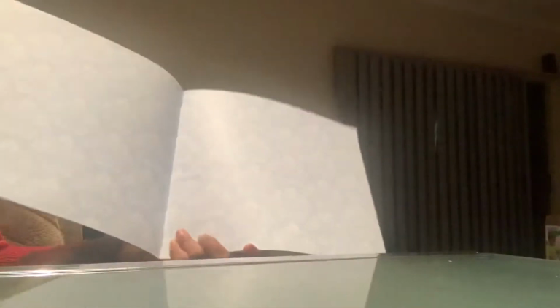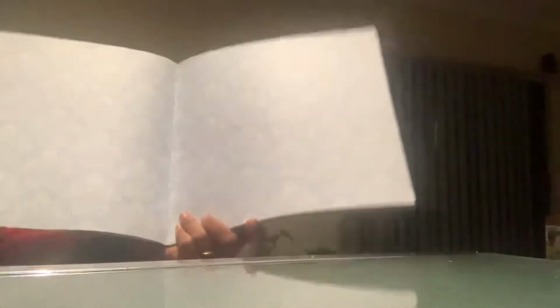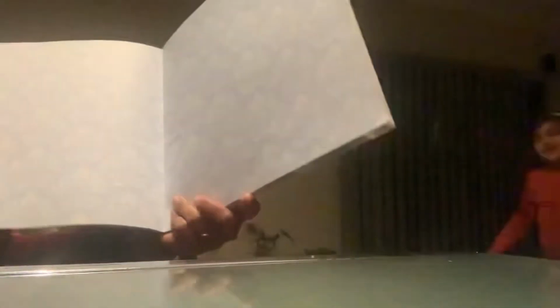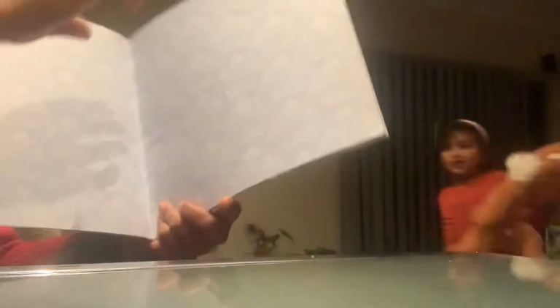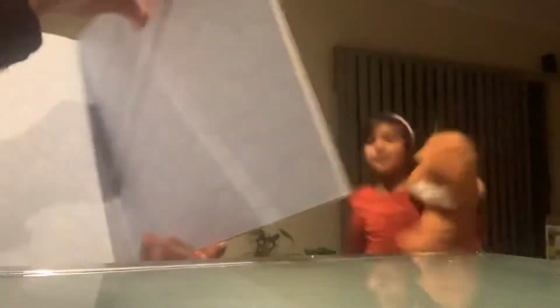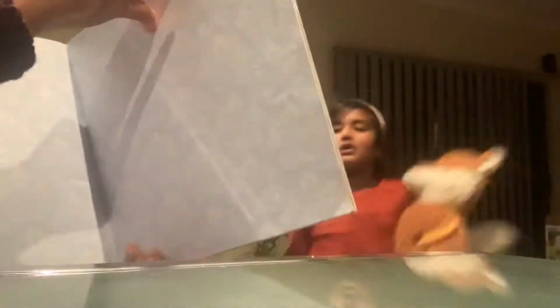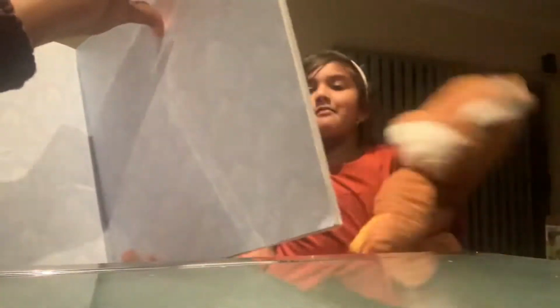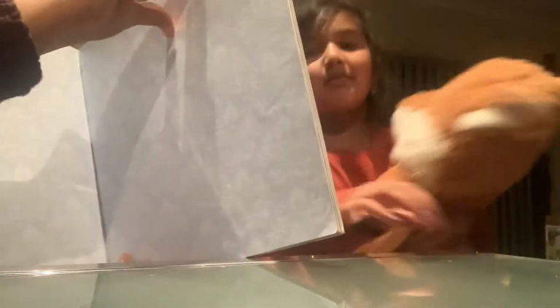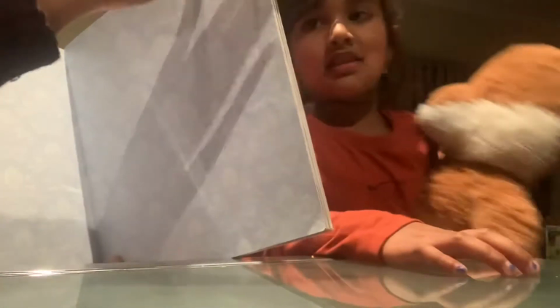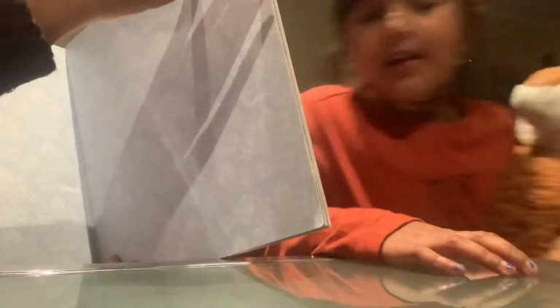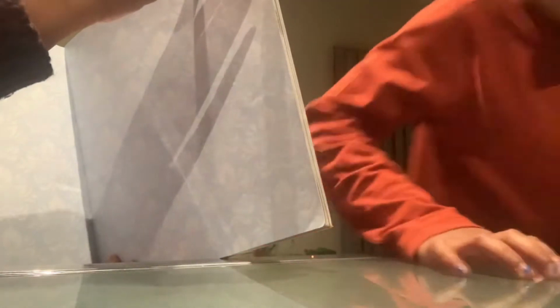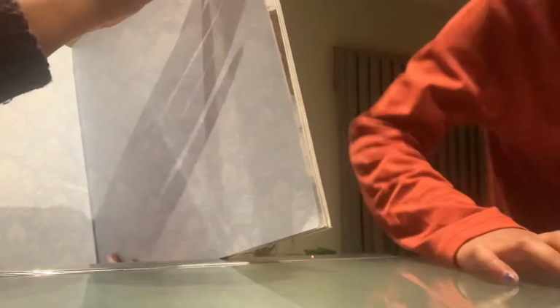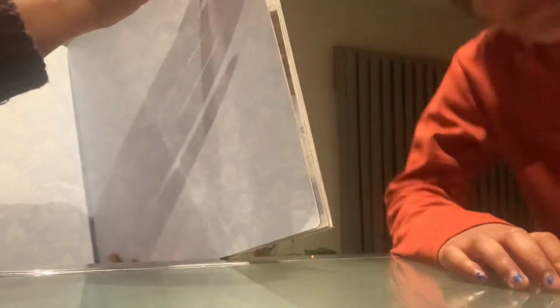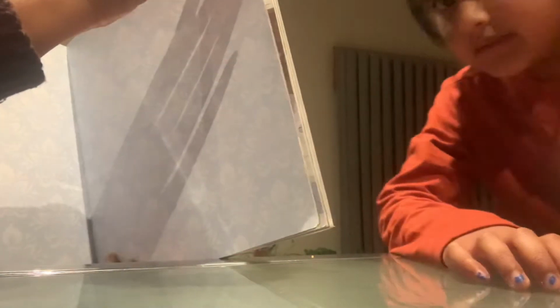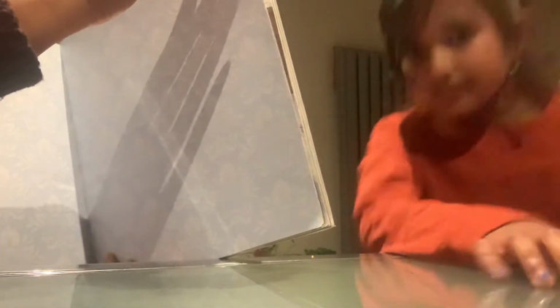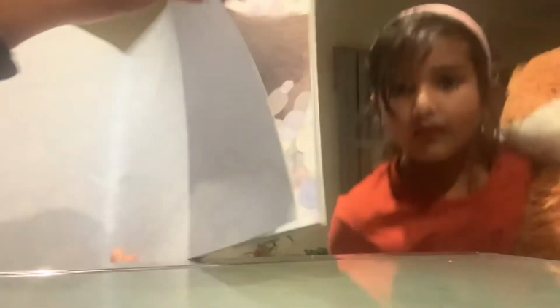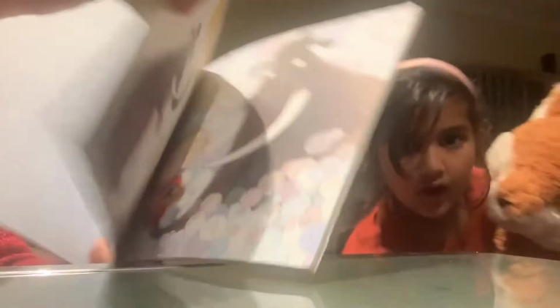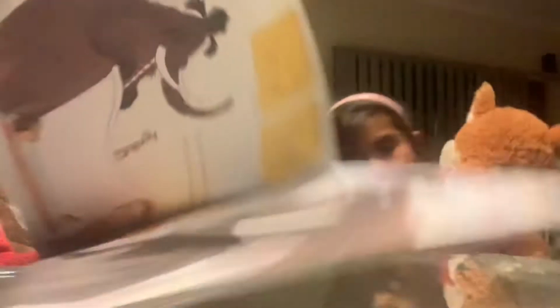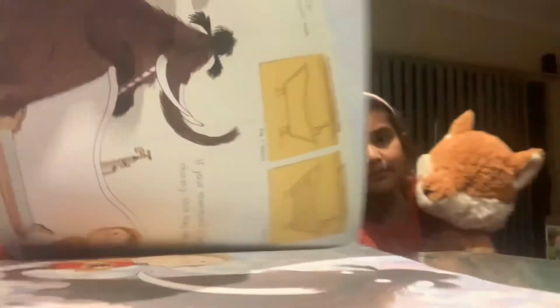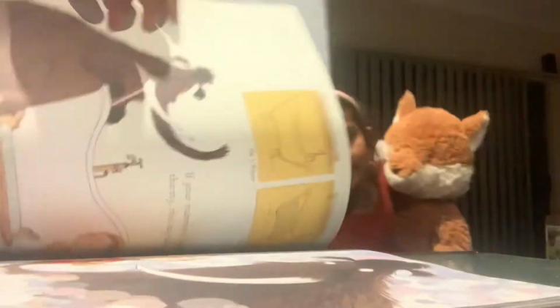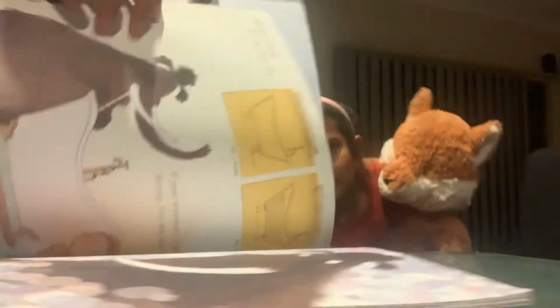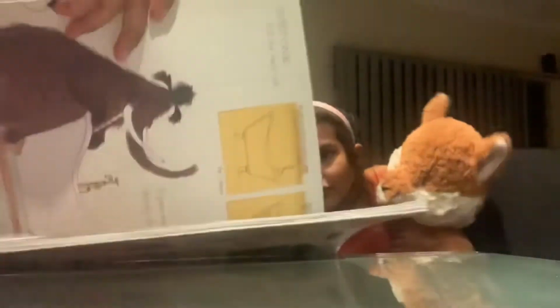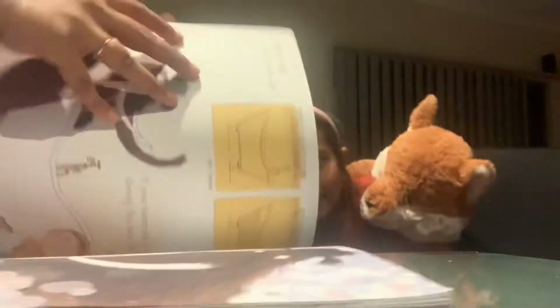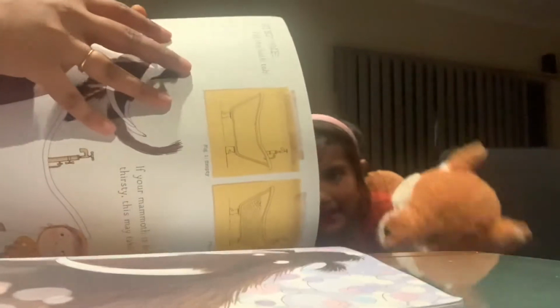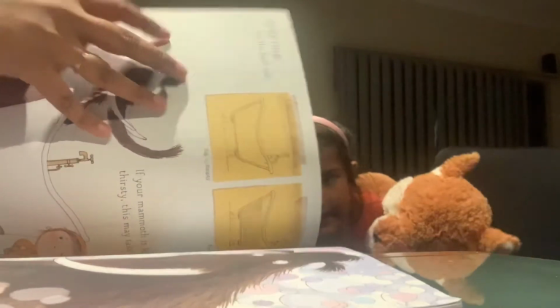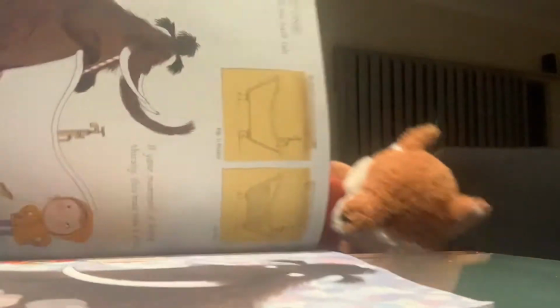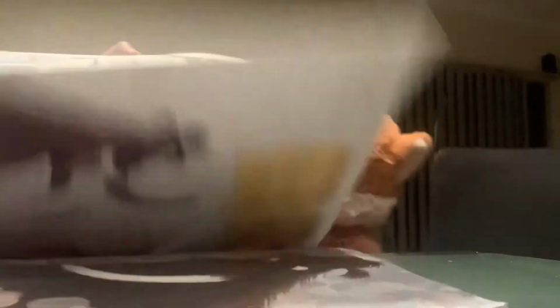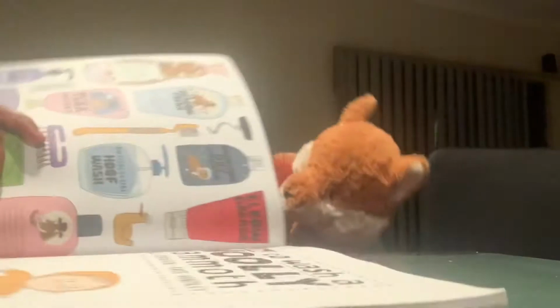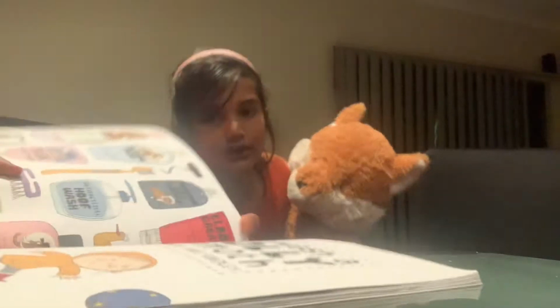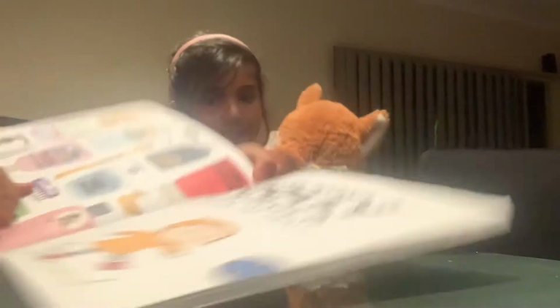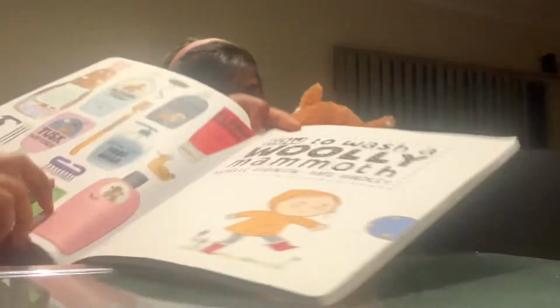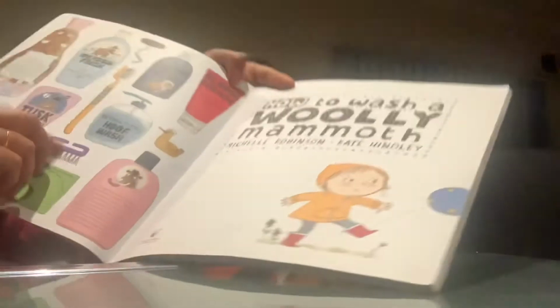How to wash a woolly mammoth. This book is so fun! I enjoy this book.